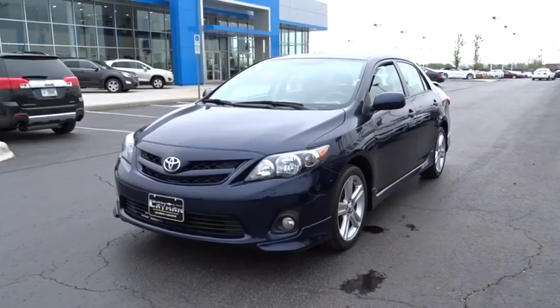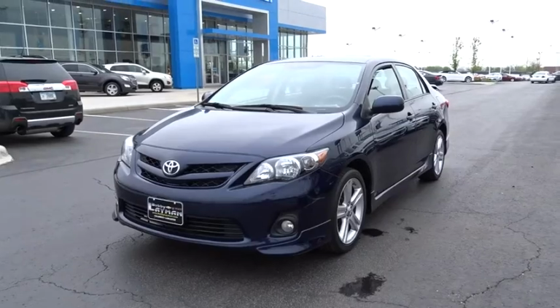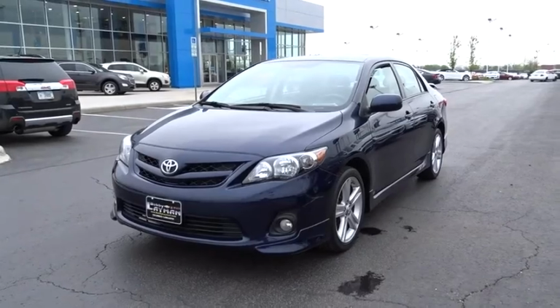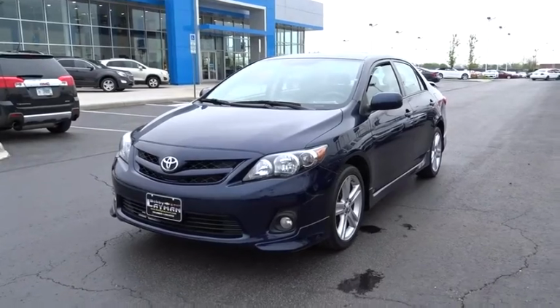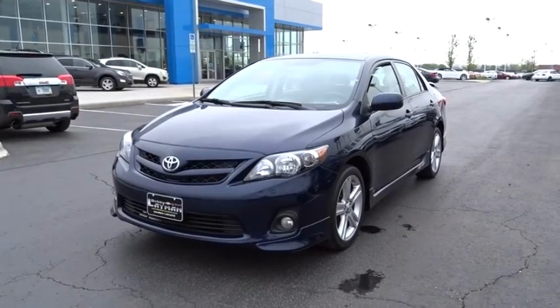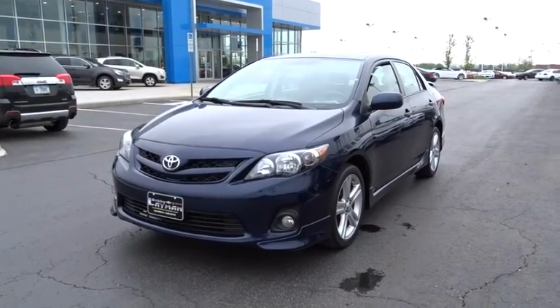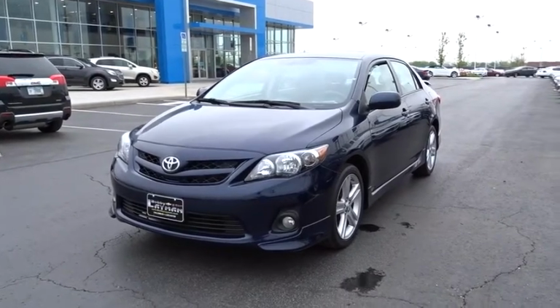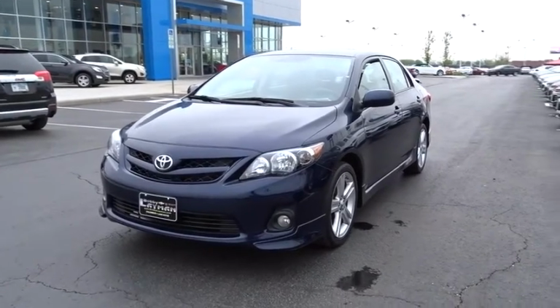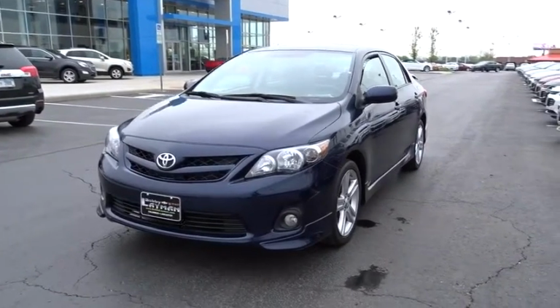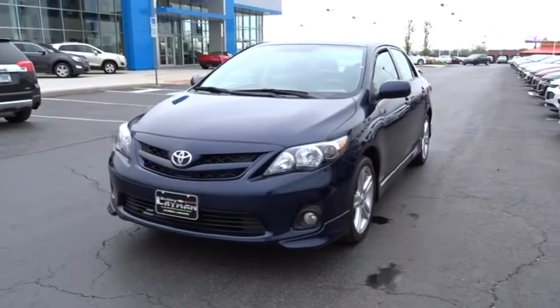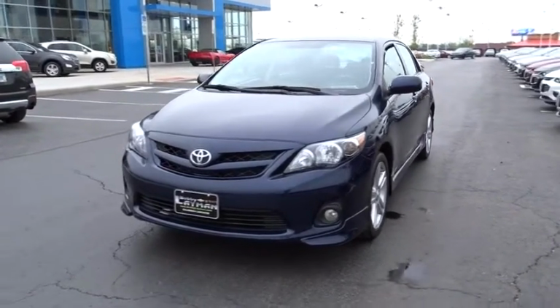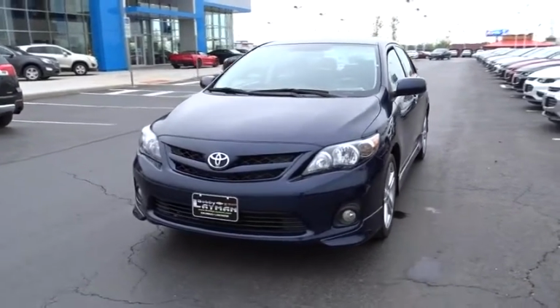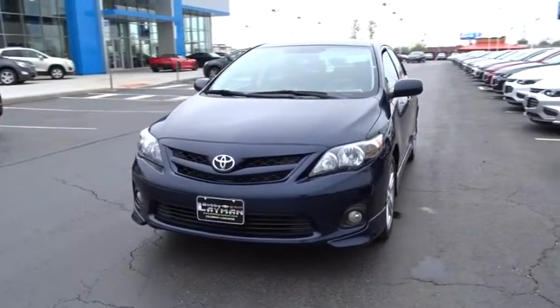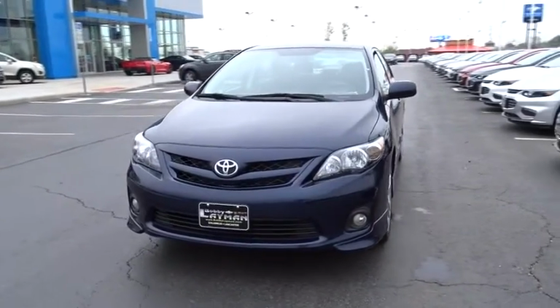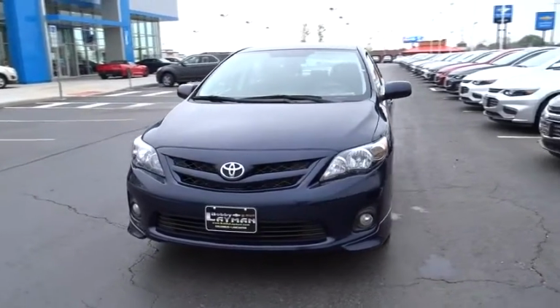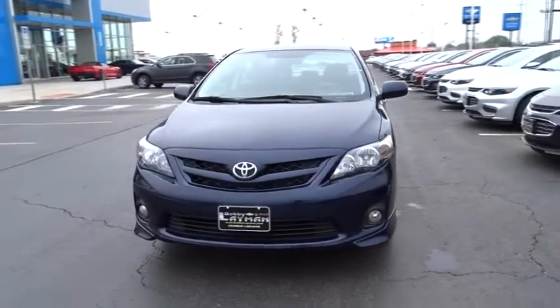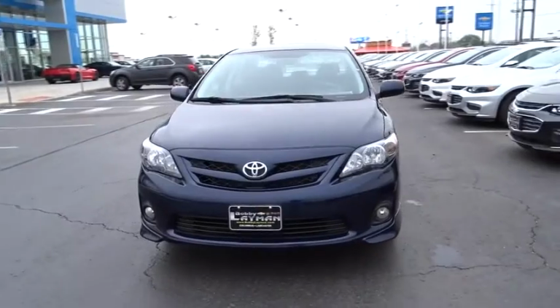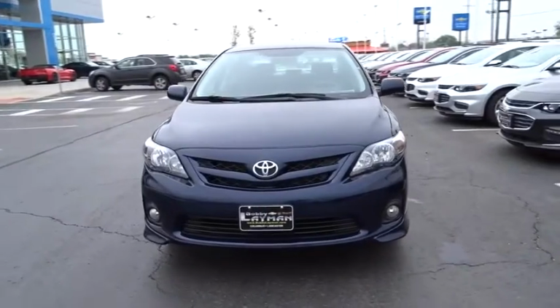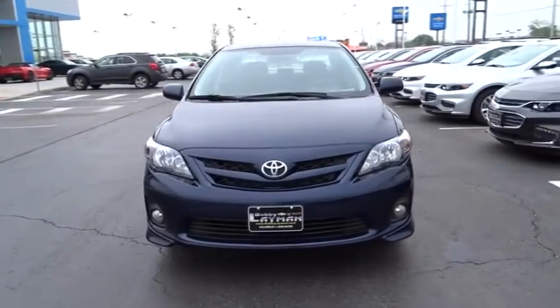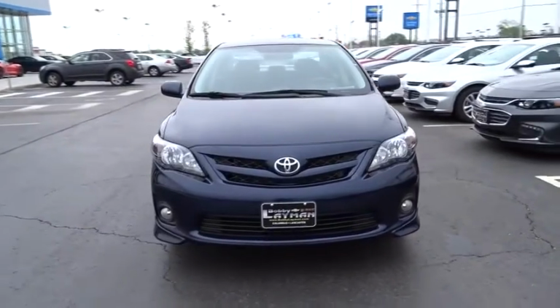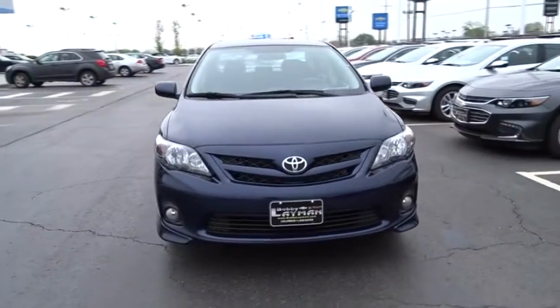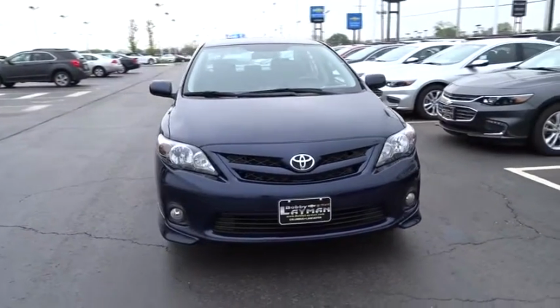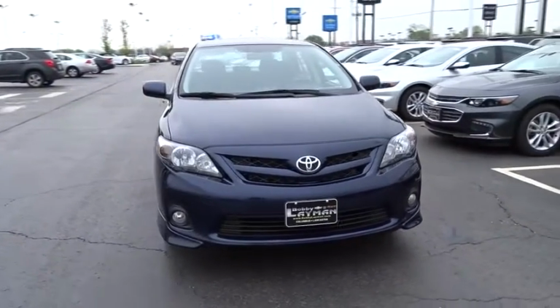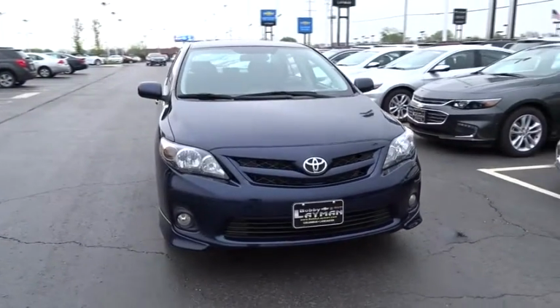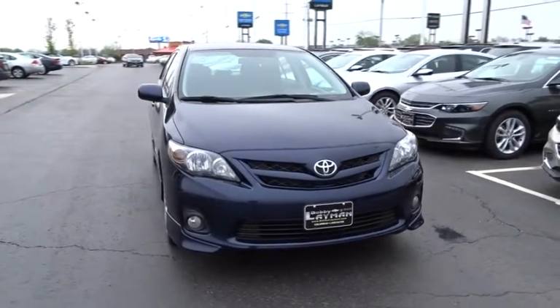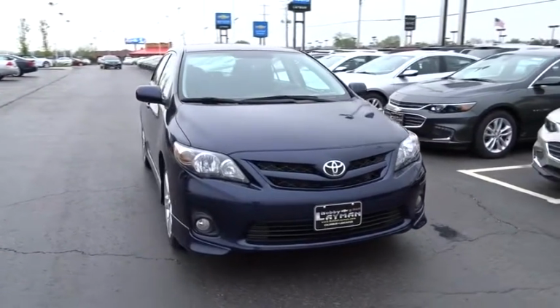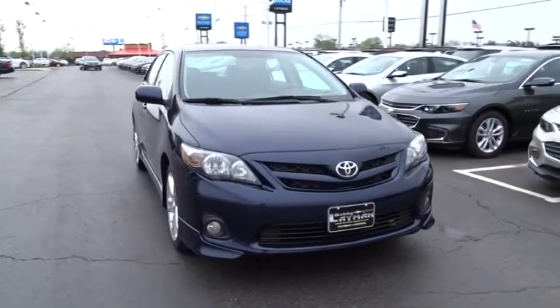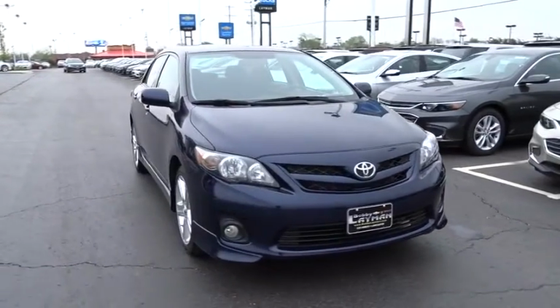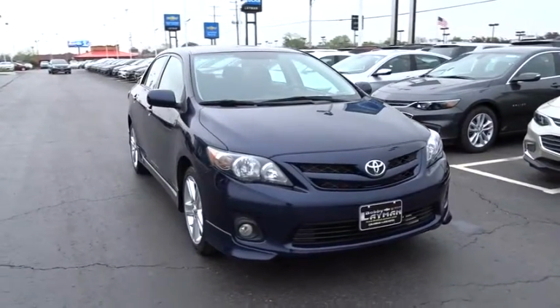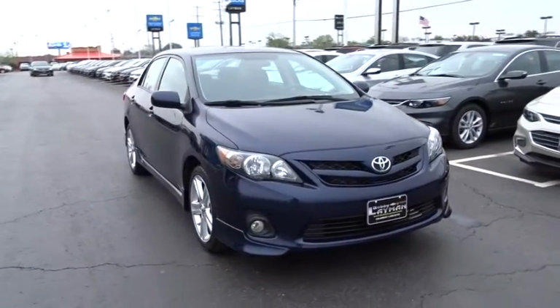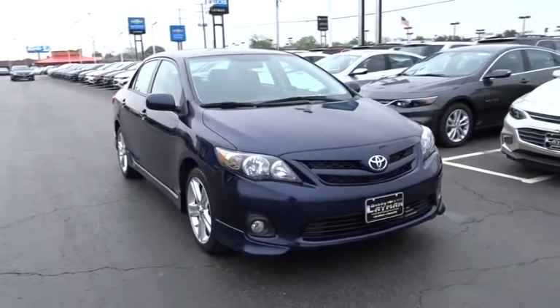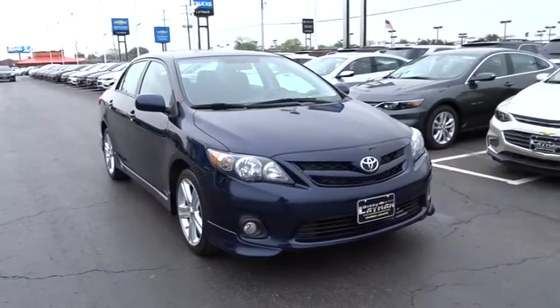The 2013 Toyota Corolla. The Corolla is still a great option for those who want dependability, comfort, and value. This vehicle has less than 30,000 miles.